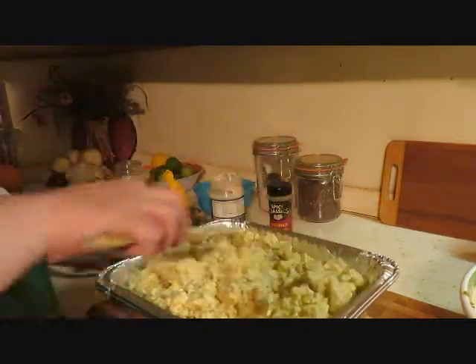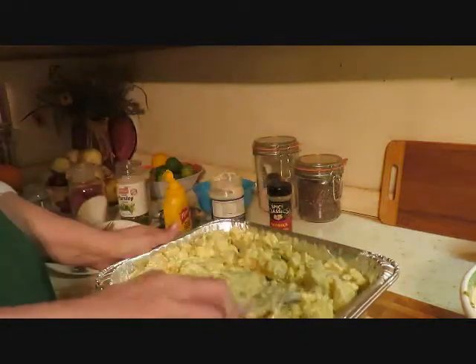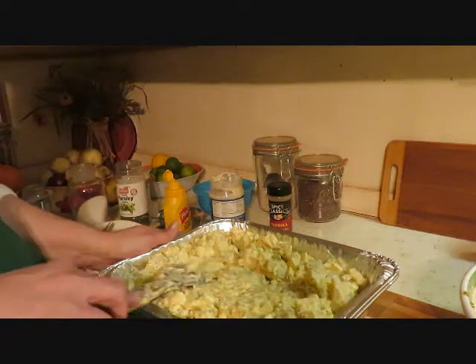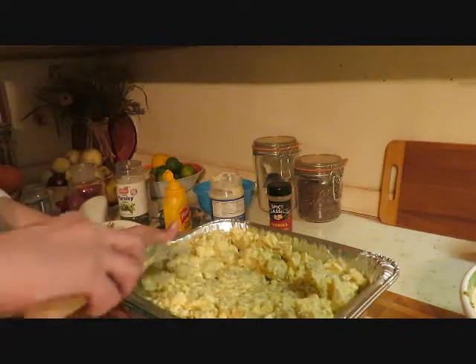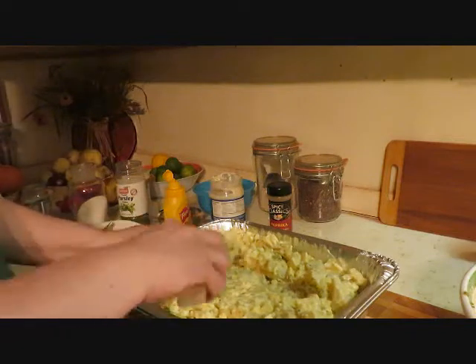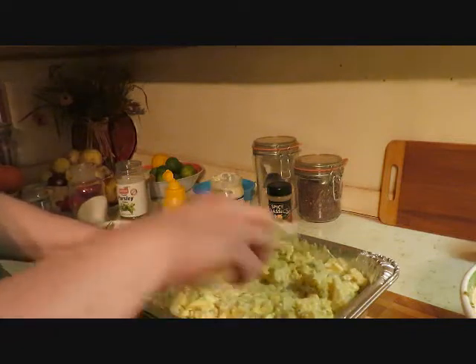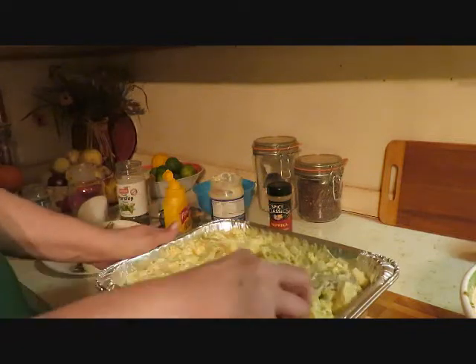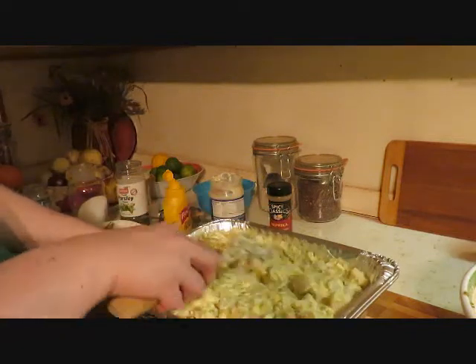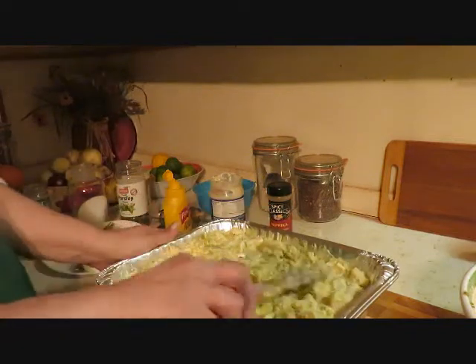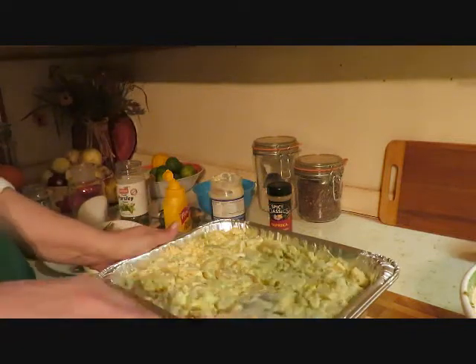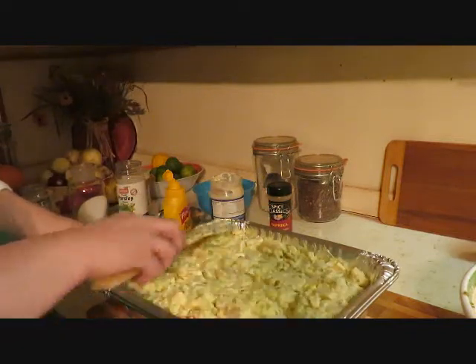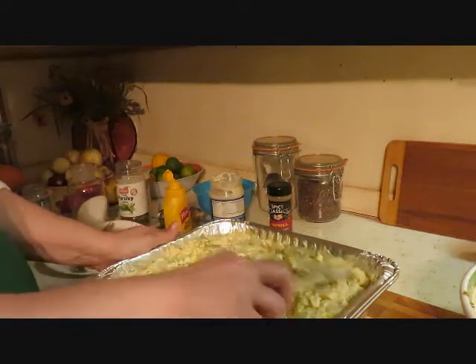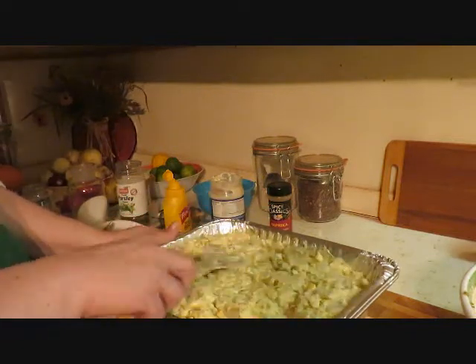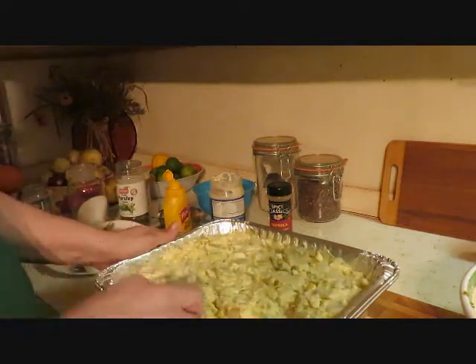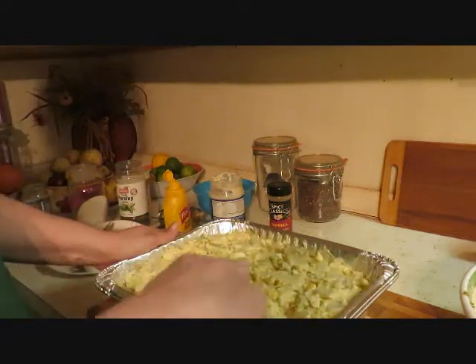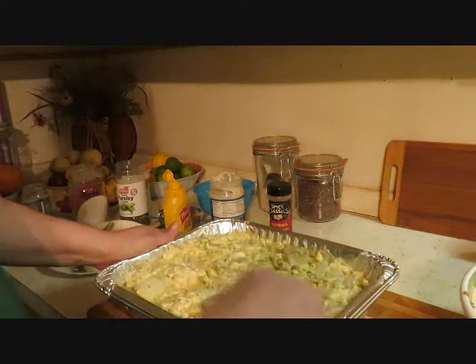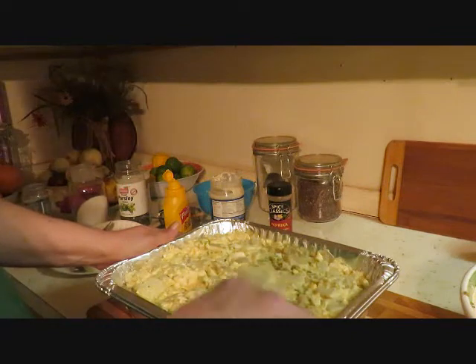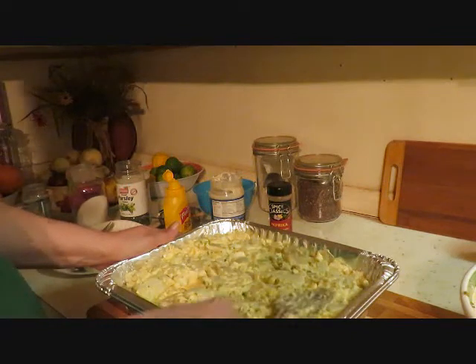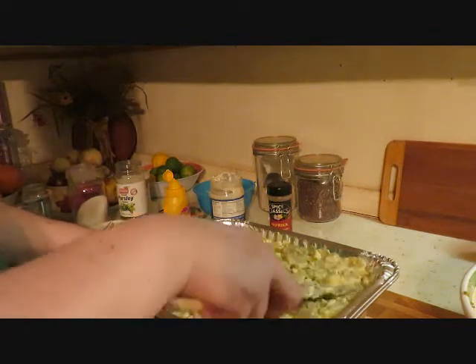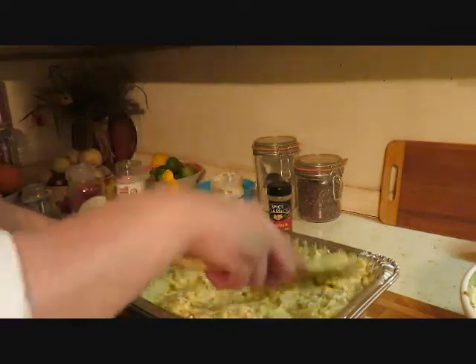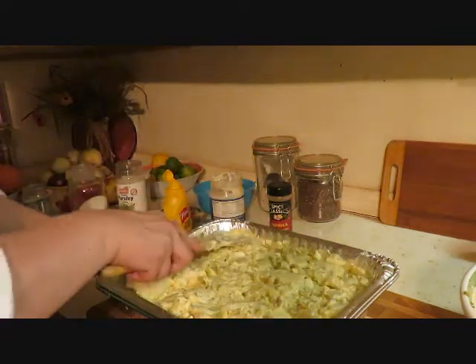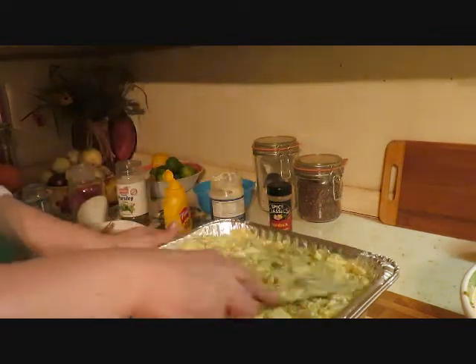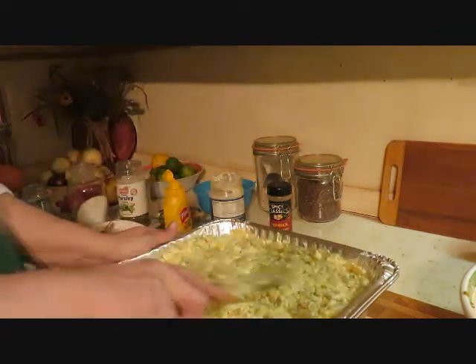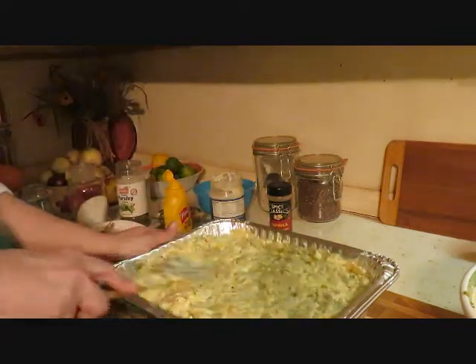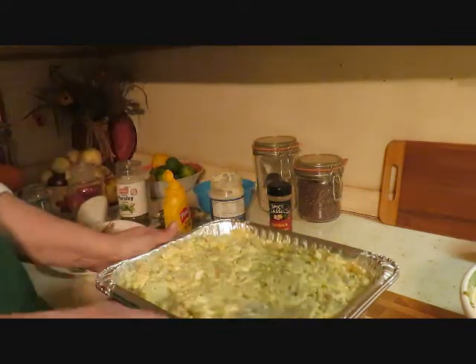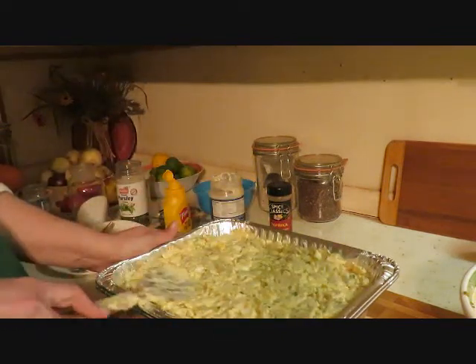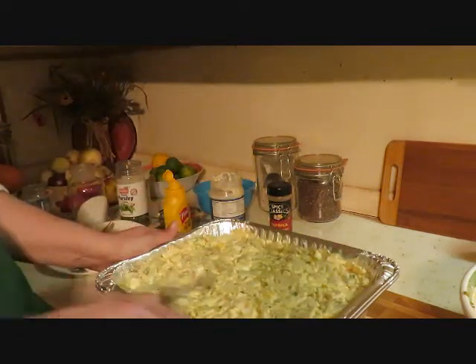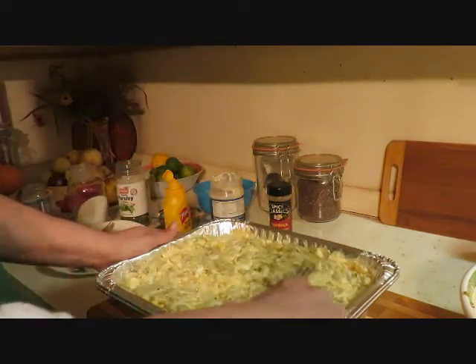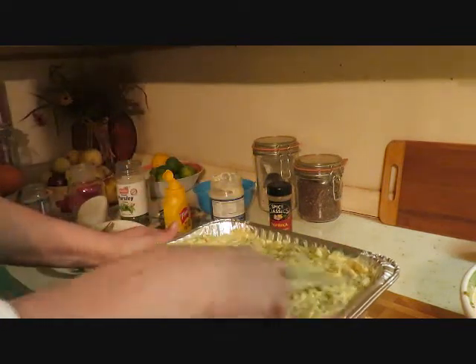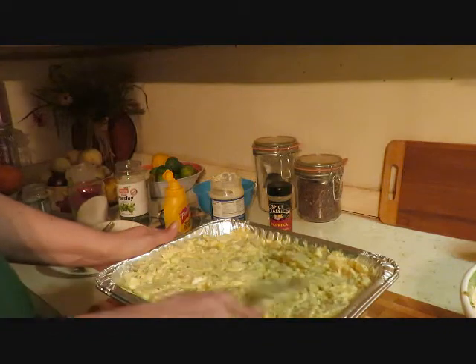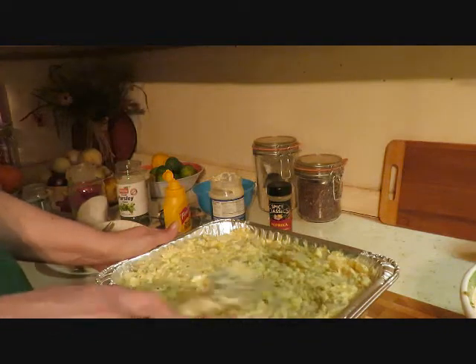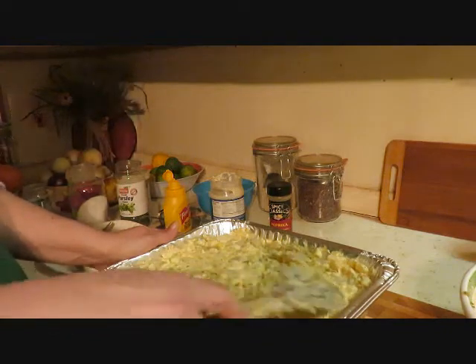I'll mix the bottom a little, then flatten it out so we can put some eggs on top of it. There we go — beautiful!